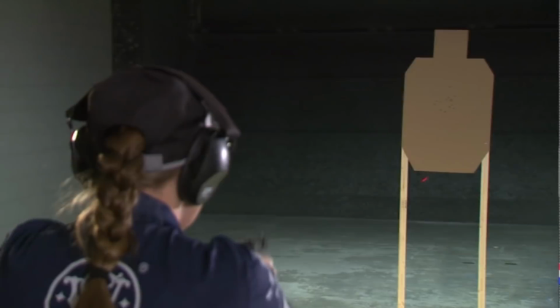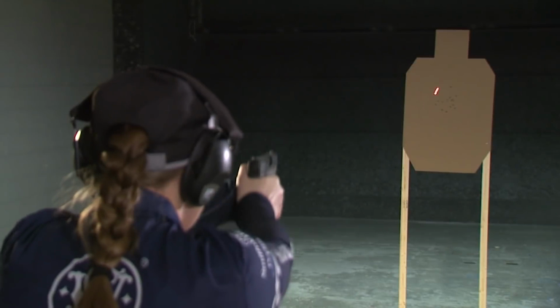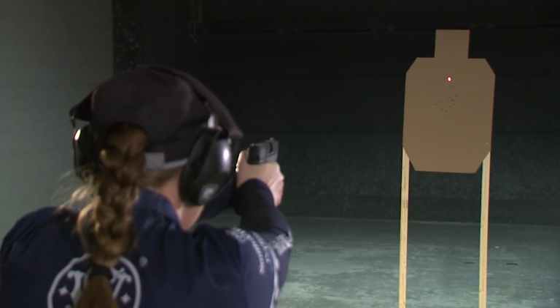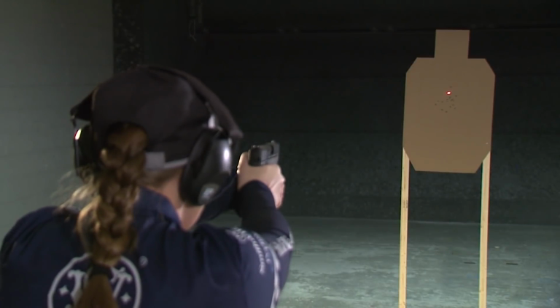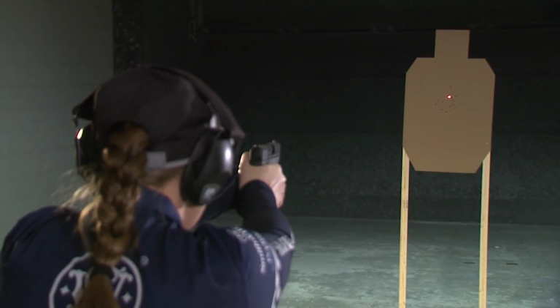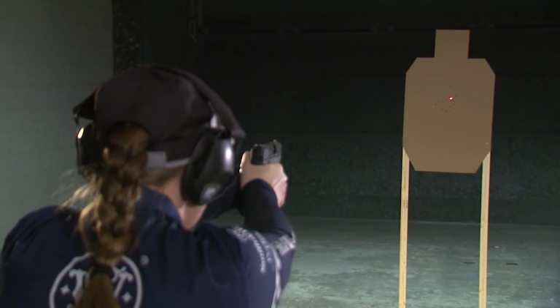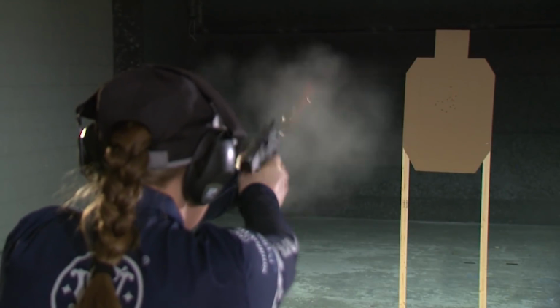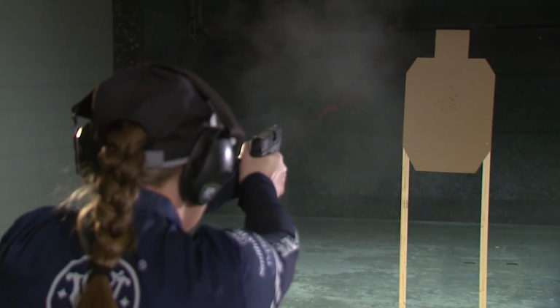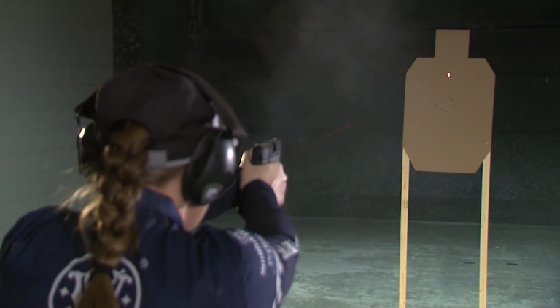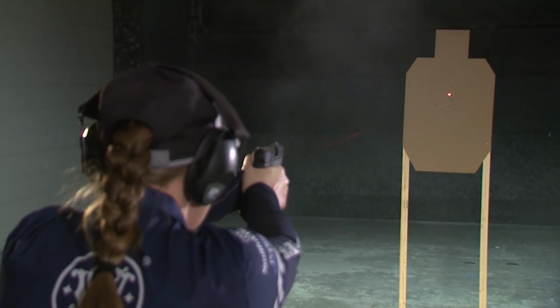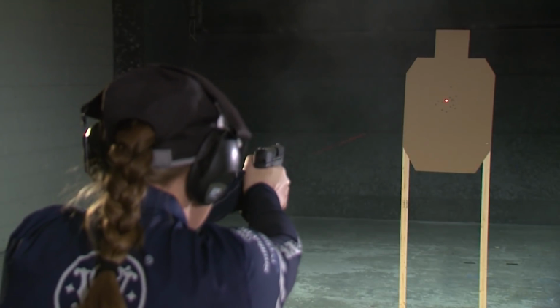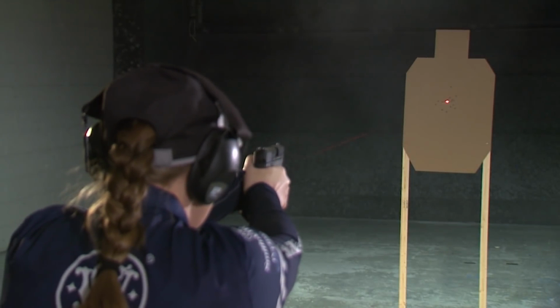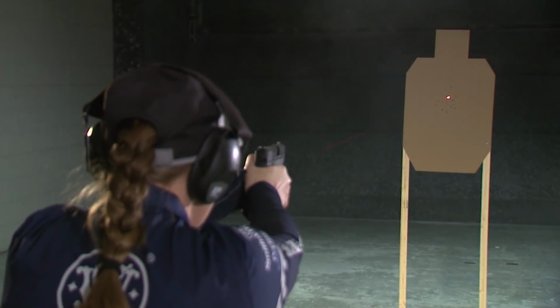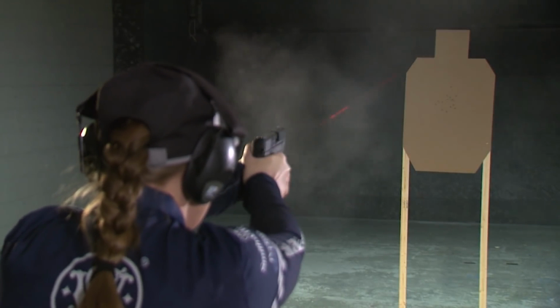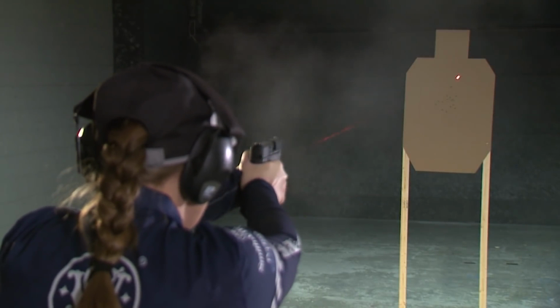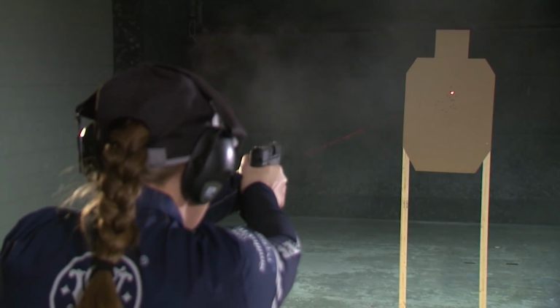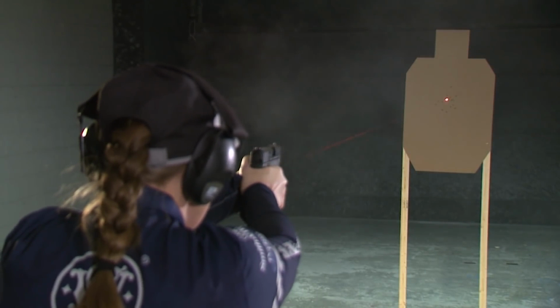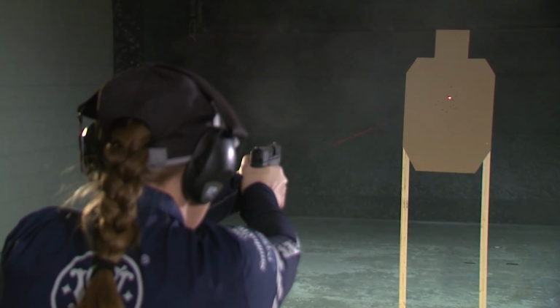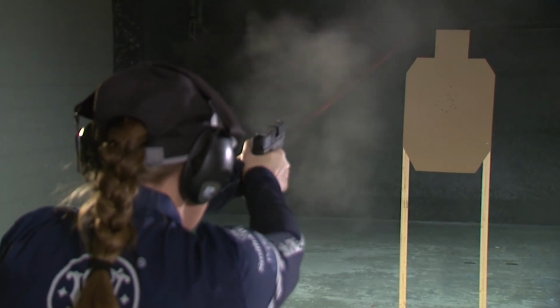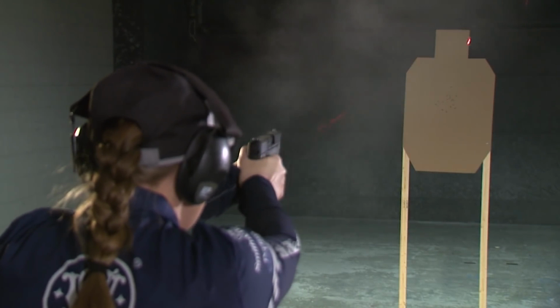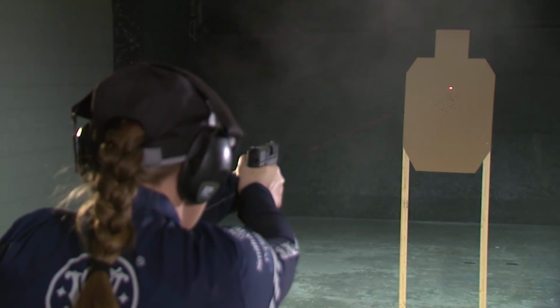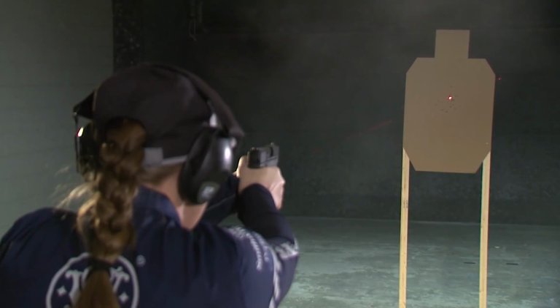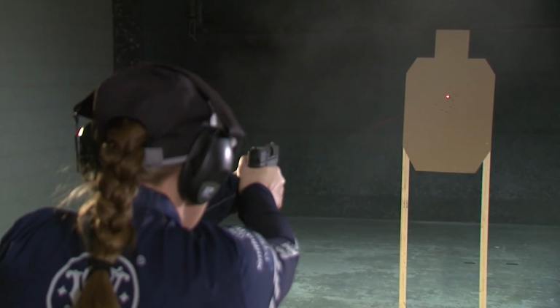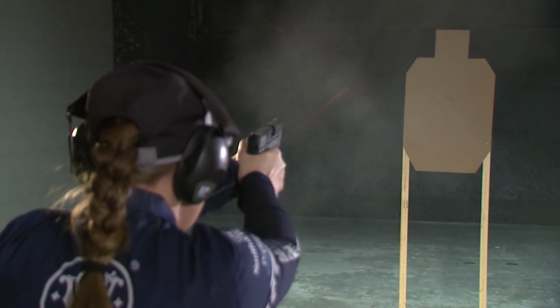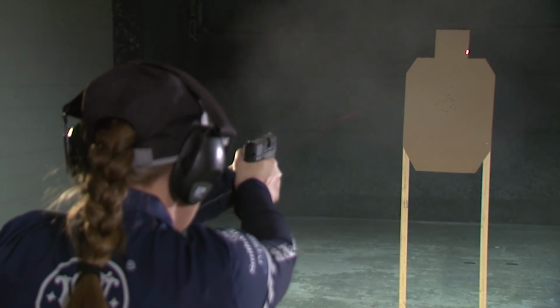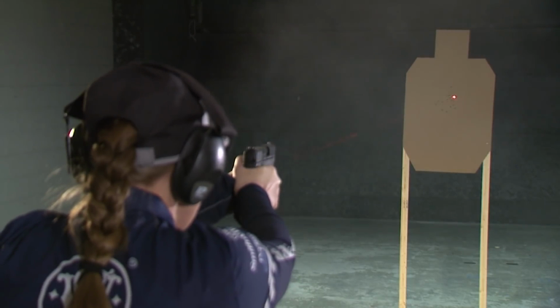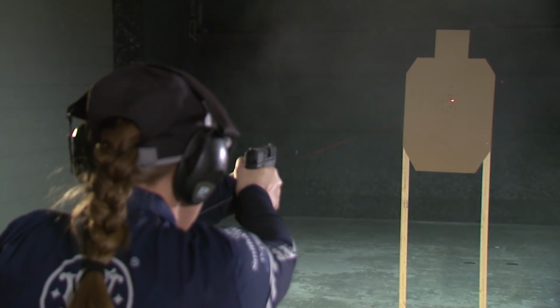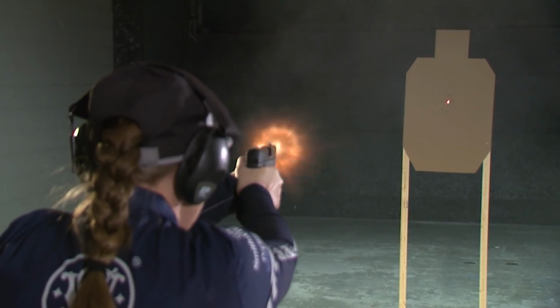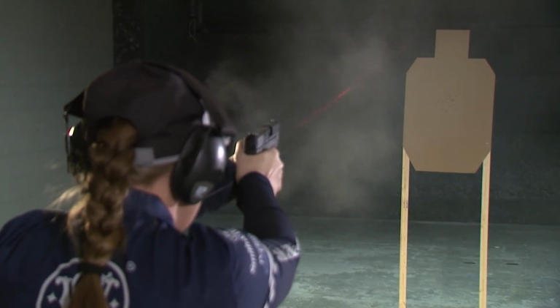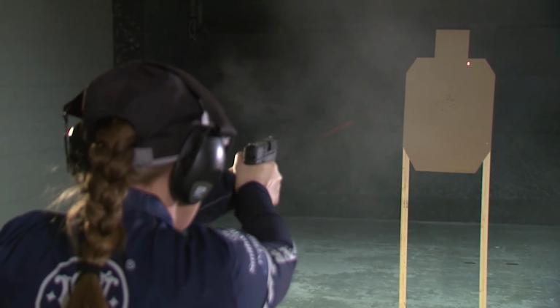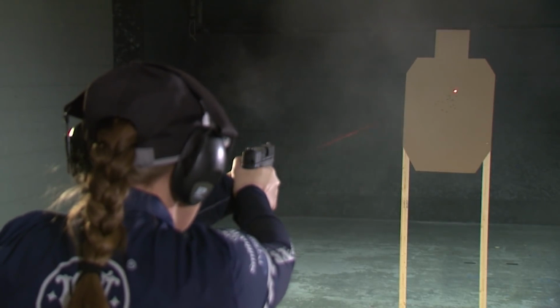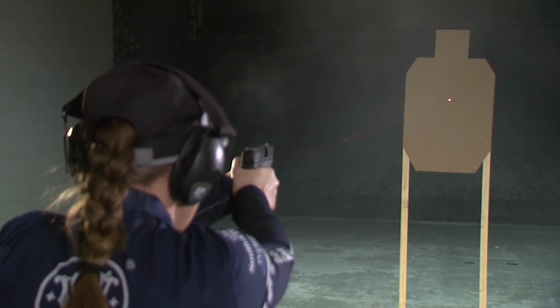When you fire a shot, the laser will move and that's fine — as long as the laser is on target as the shot breaks and it matches your point of impact.